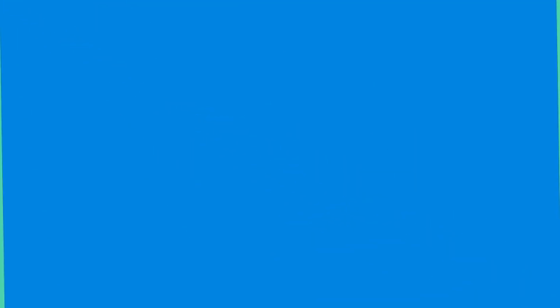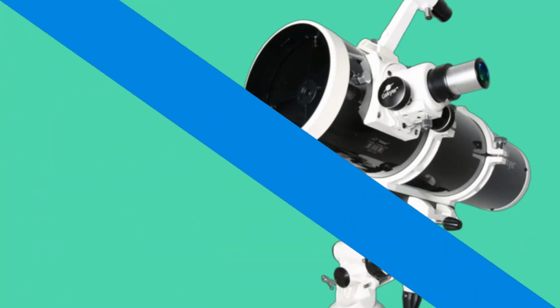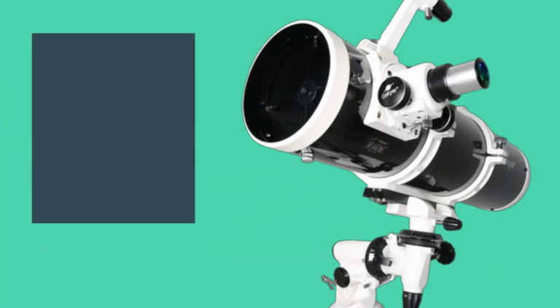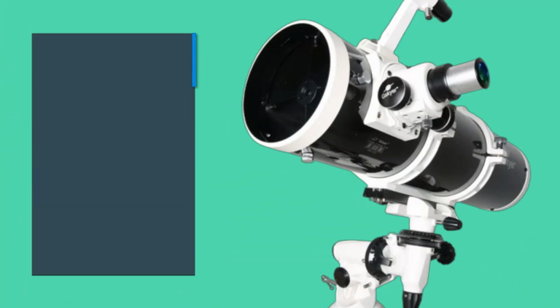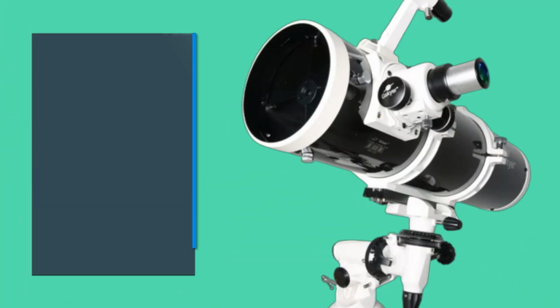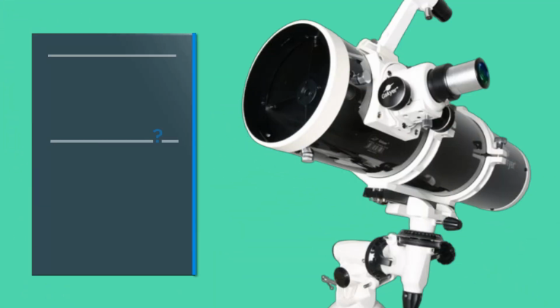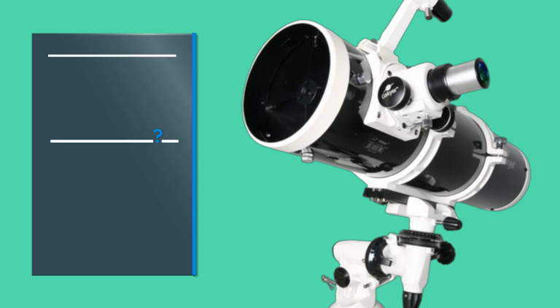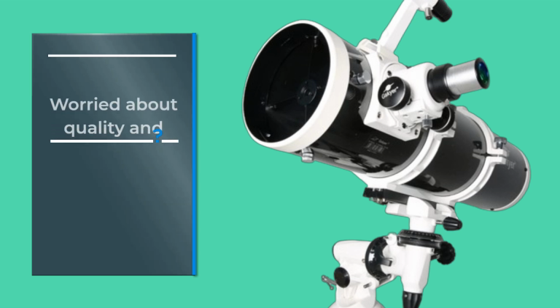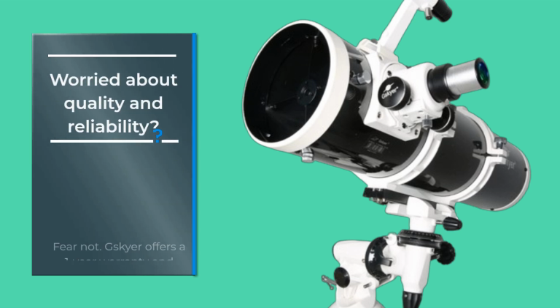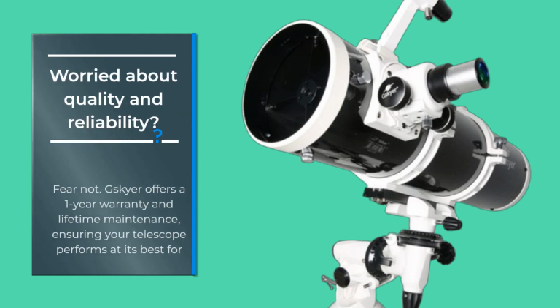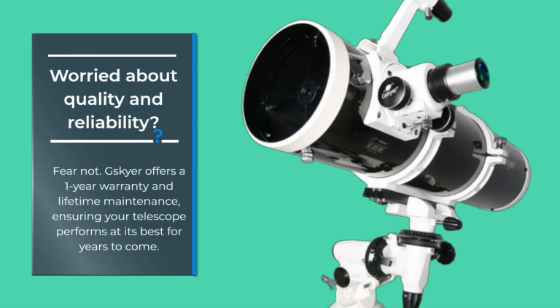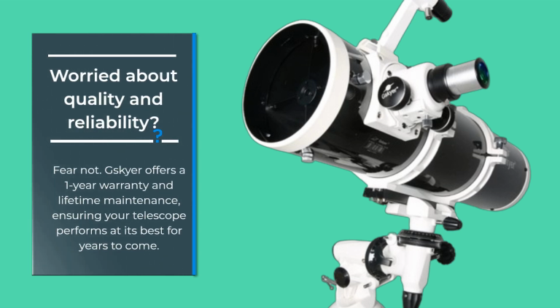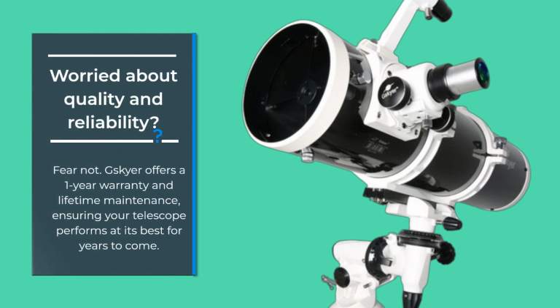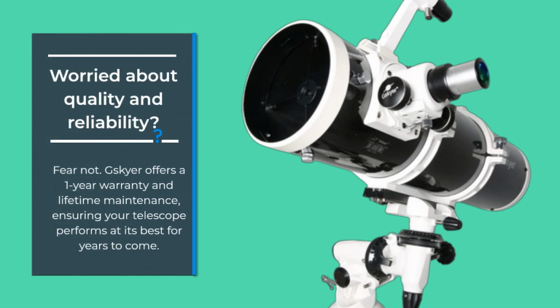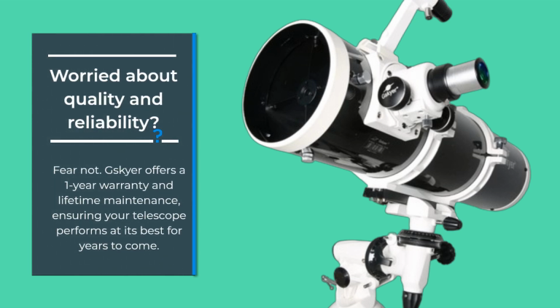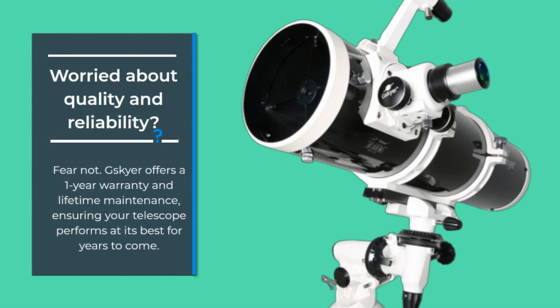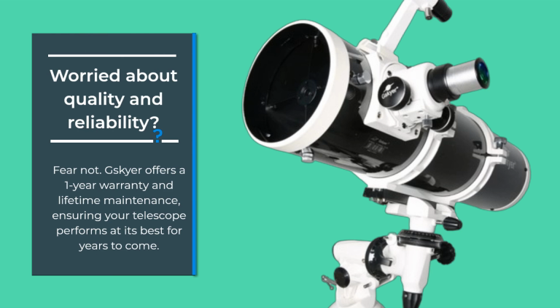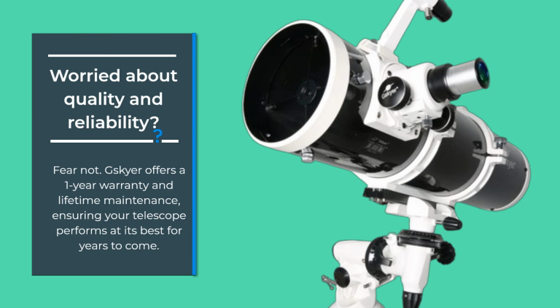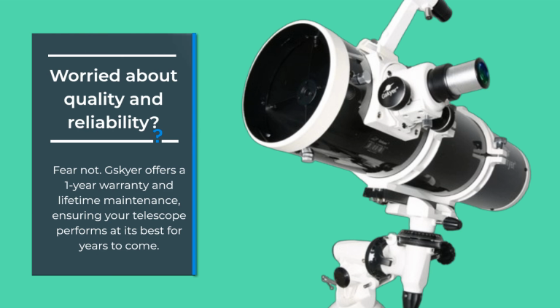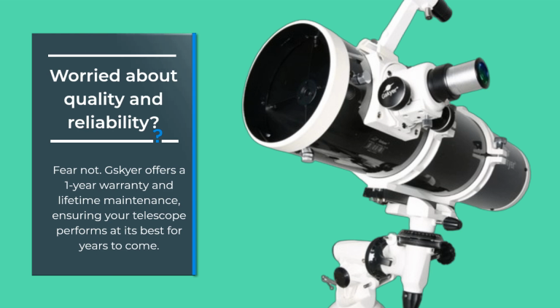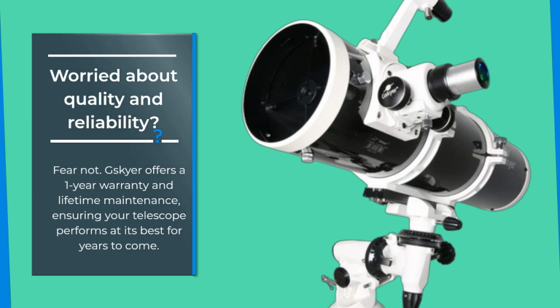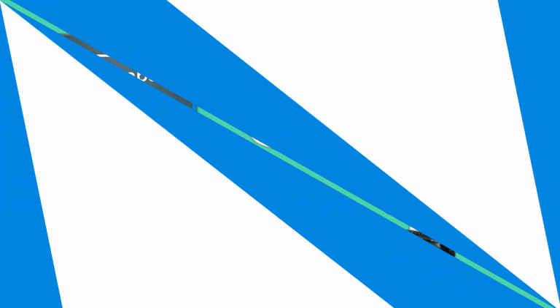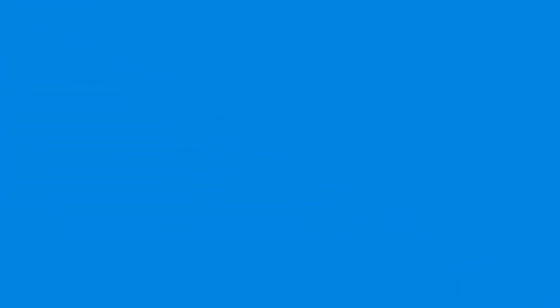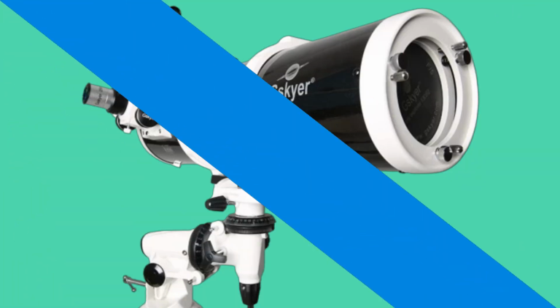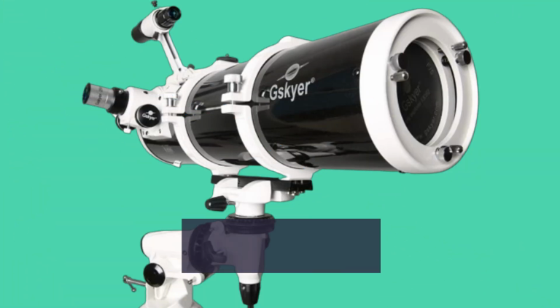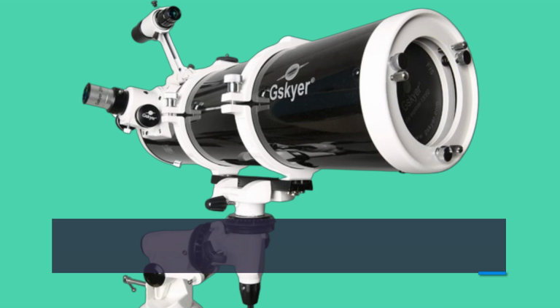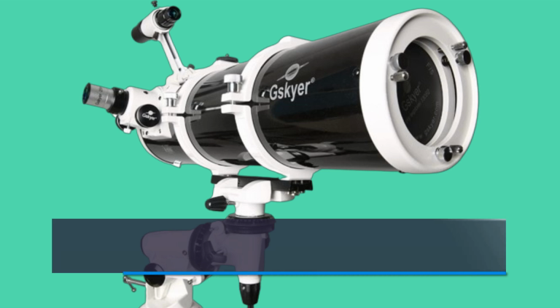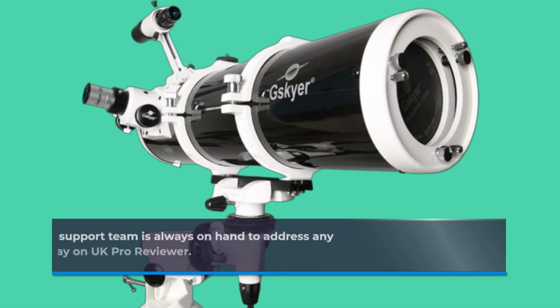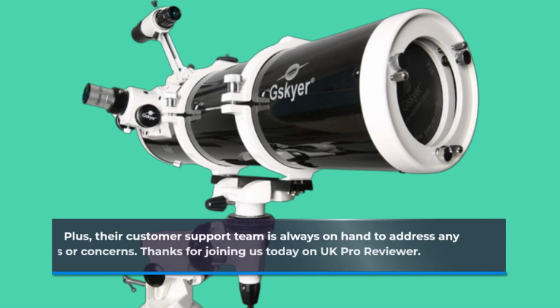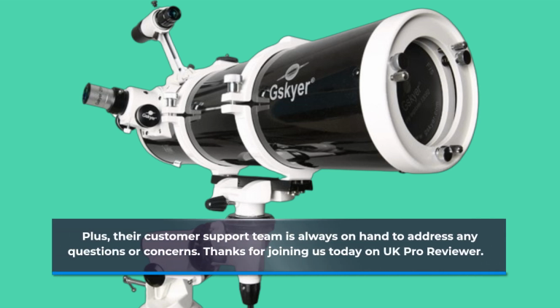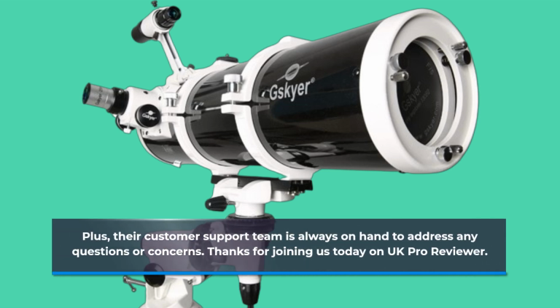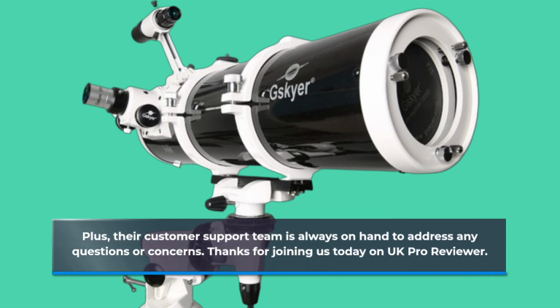Worried about quality and reliability? Fear not. GSKIA offers a one-year warranty and lifetime maintenance, ensuring your telescope performs at its best for years to come. Plus, their customer support team is always on hand to address any questions or concerns.